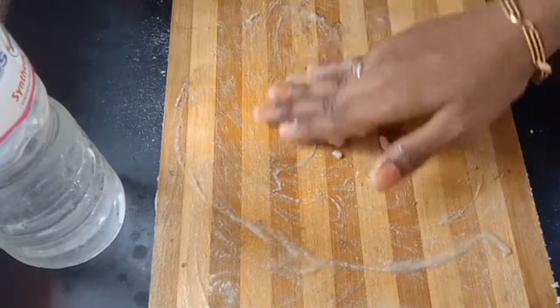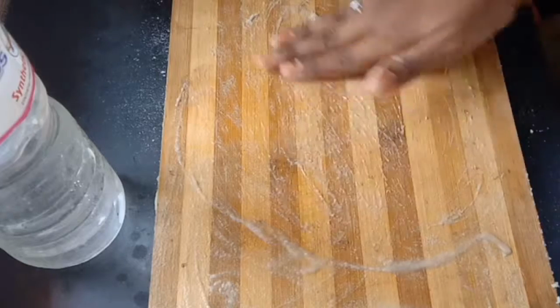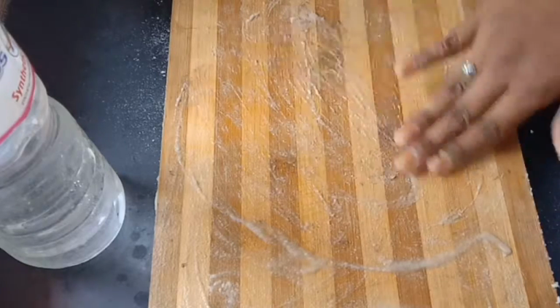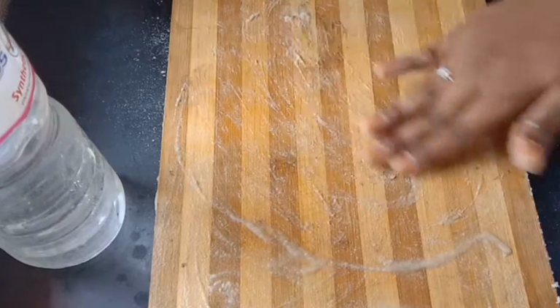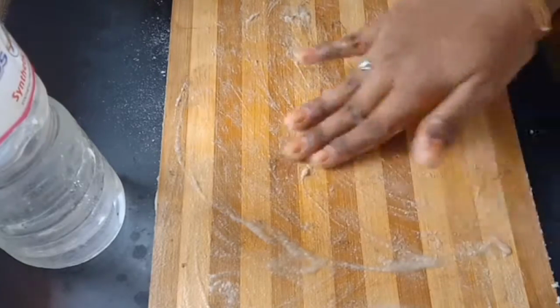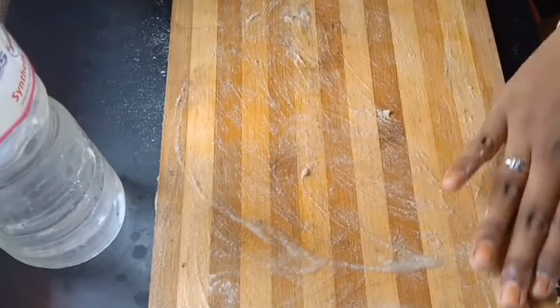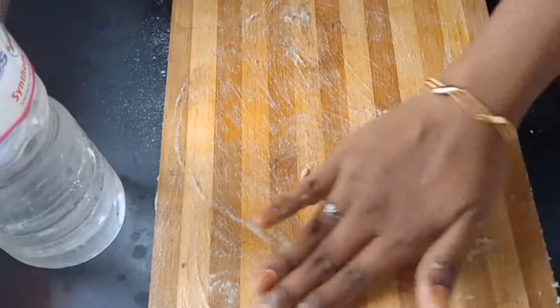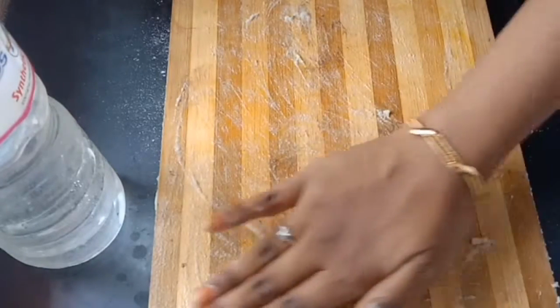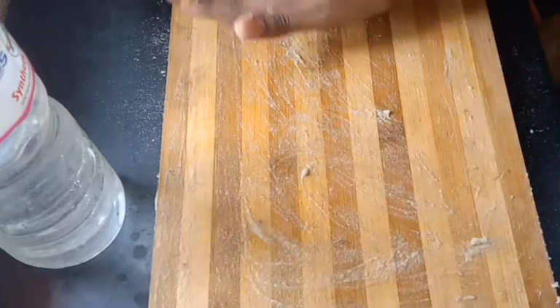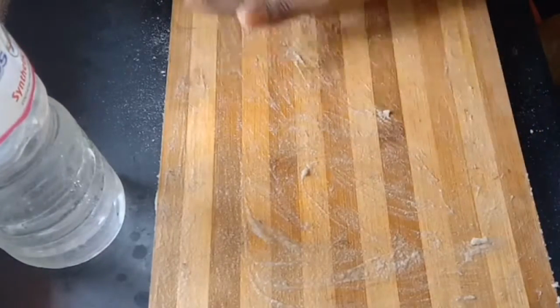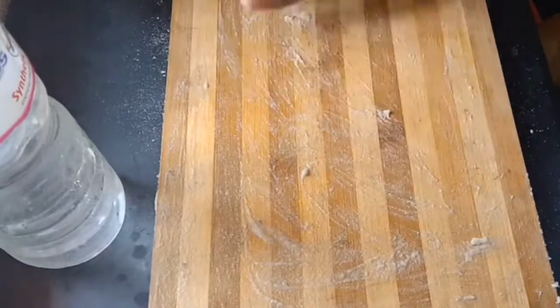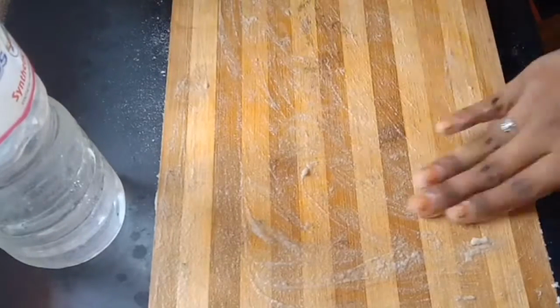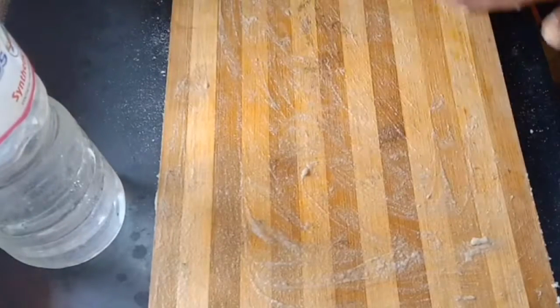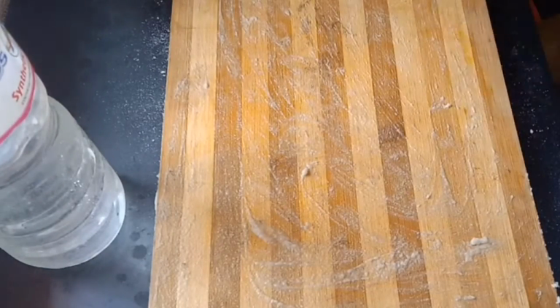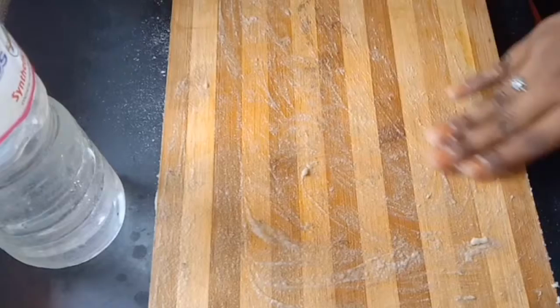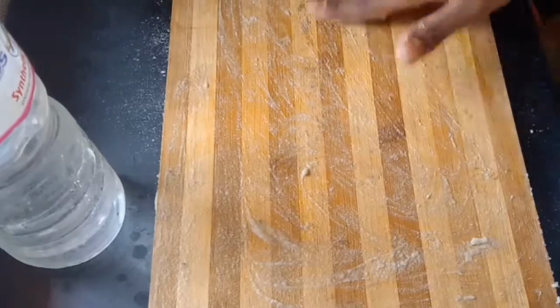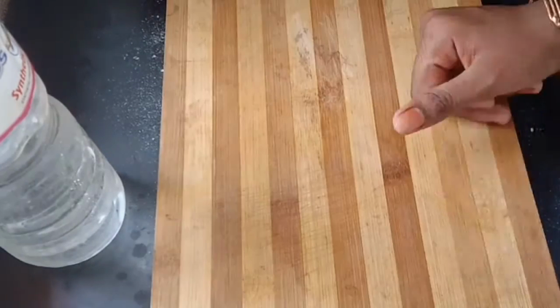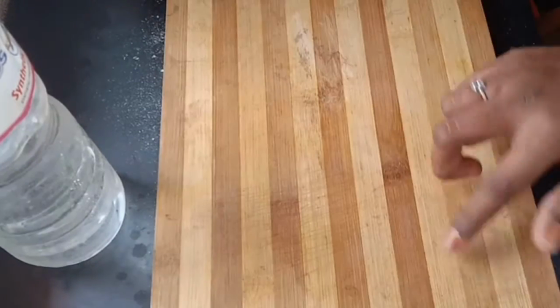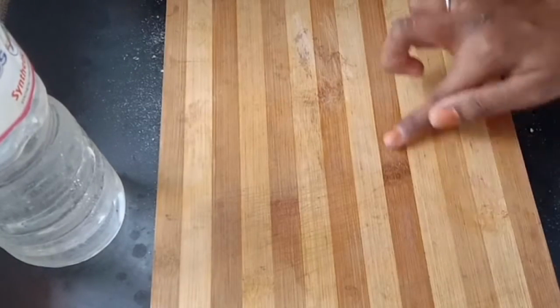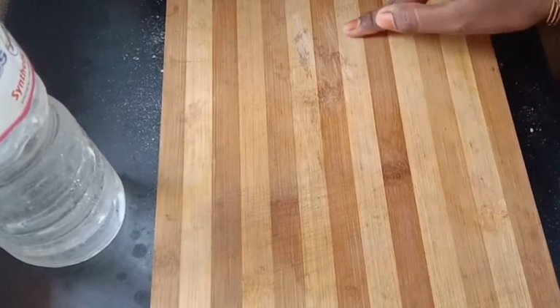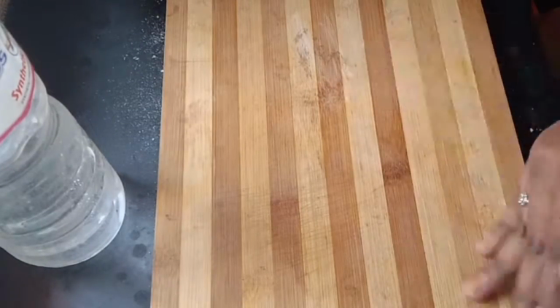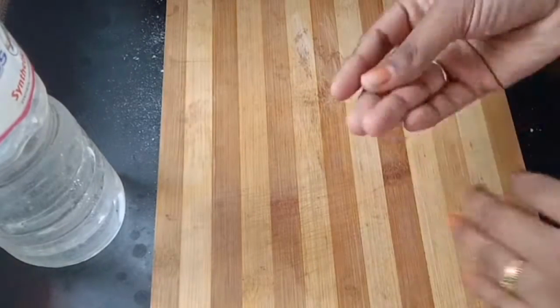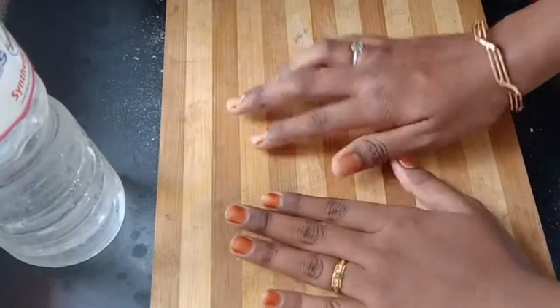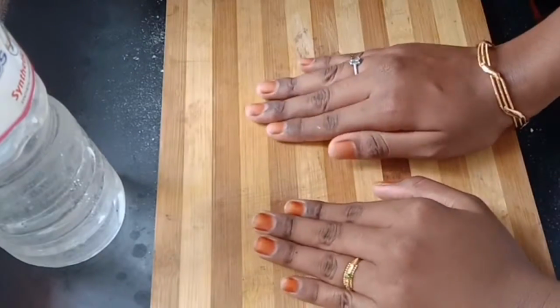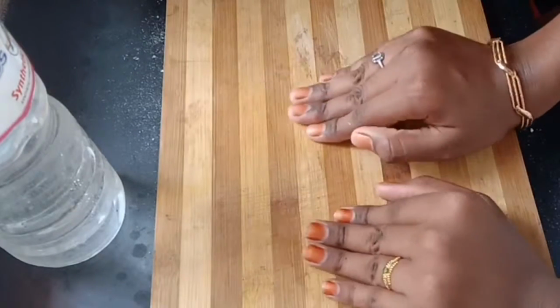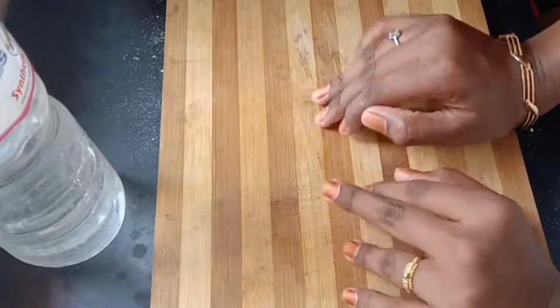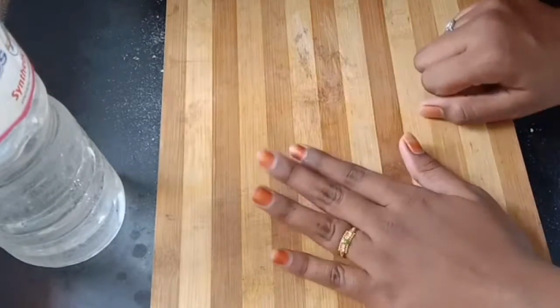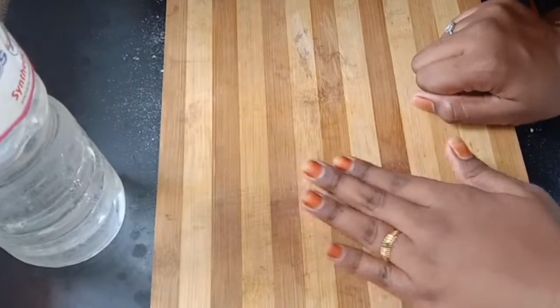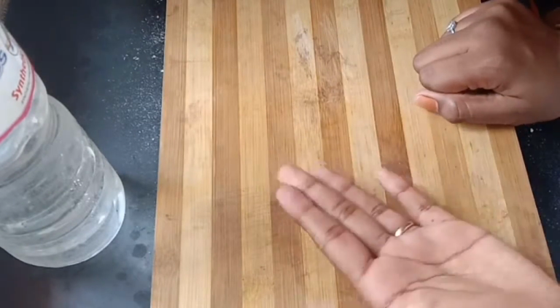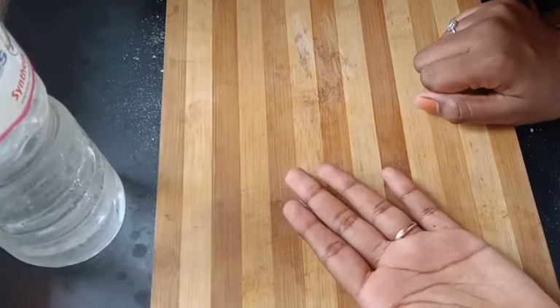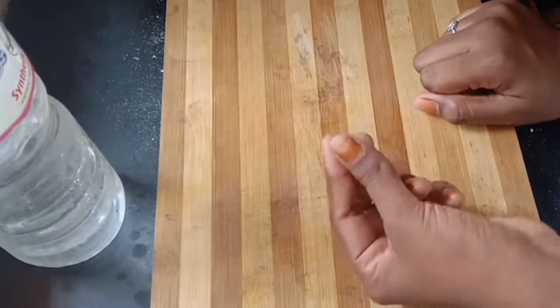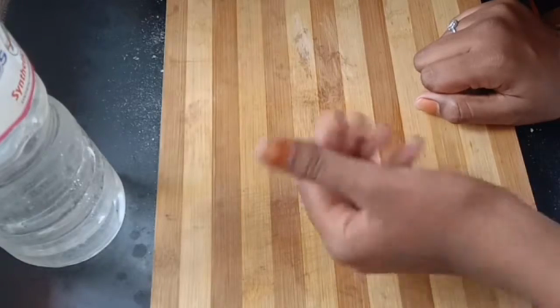Now I will wash it with my hands. Now I will cut it with my hands. It is very clean.